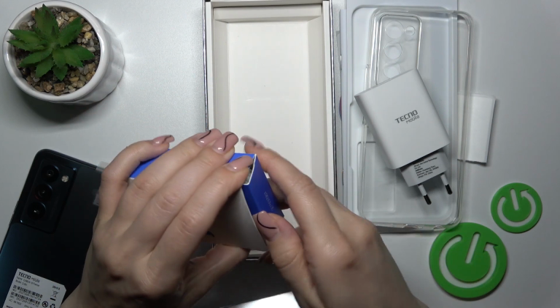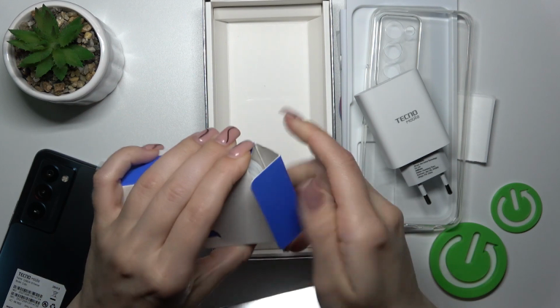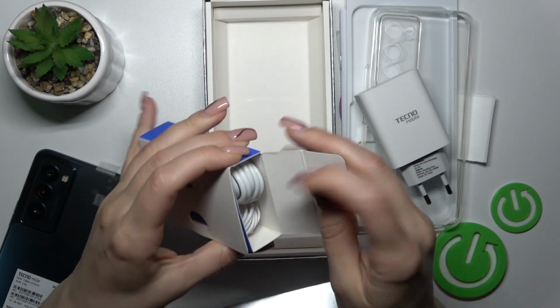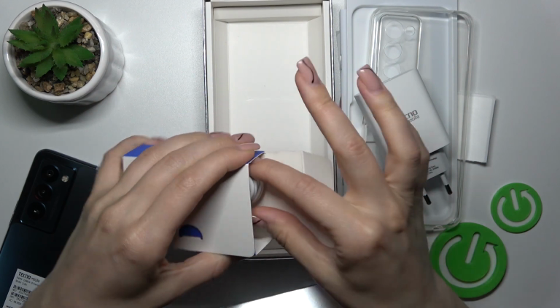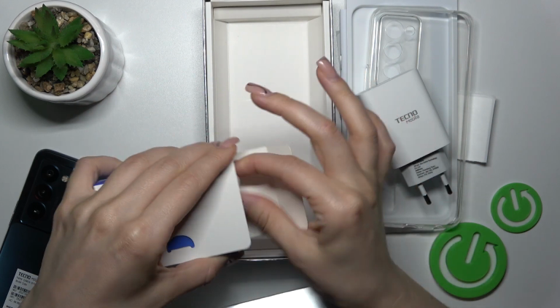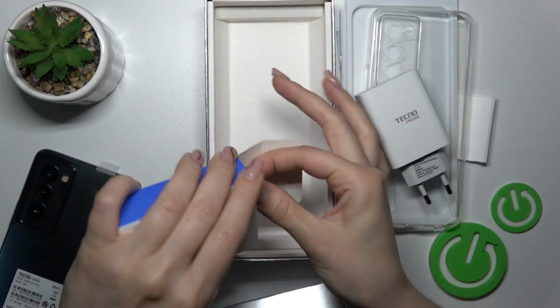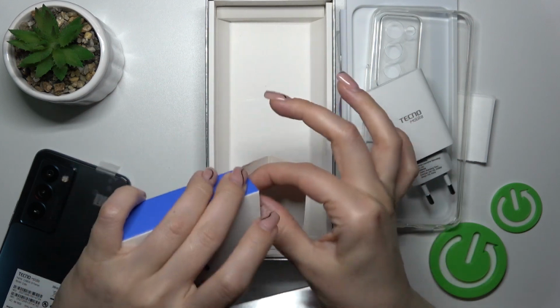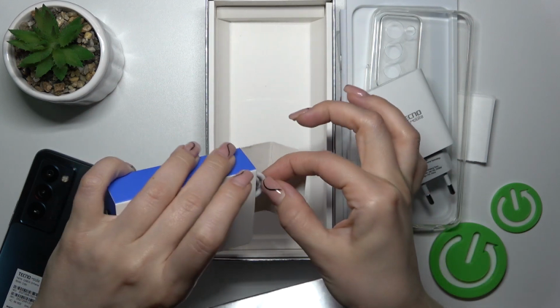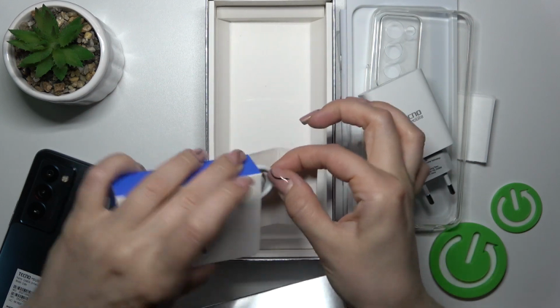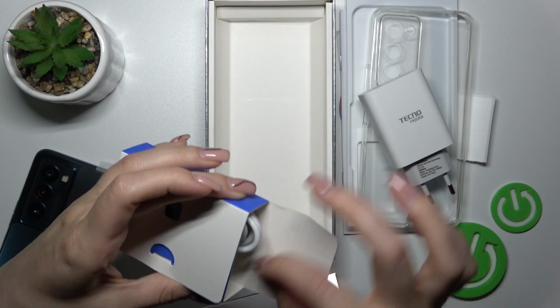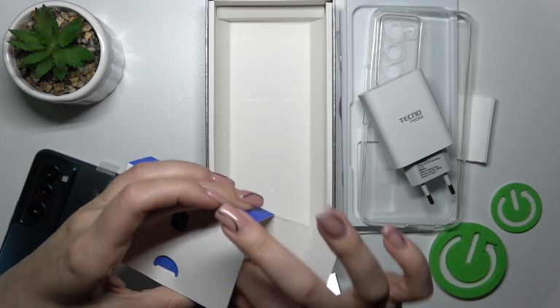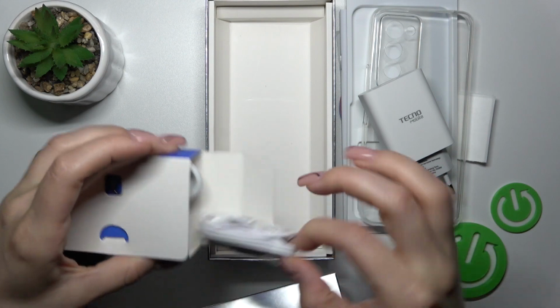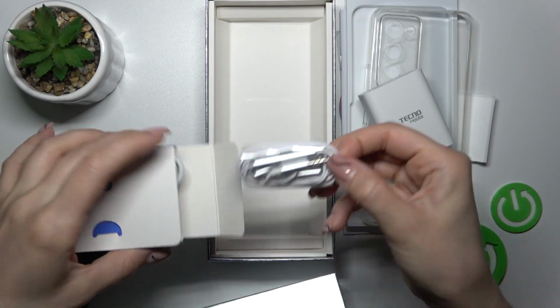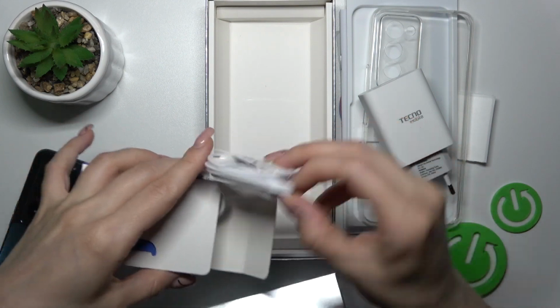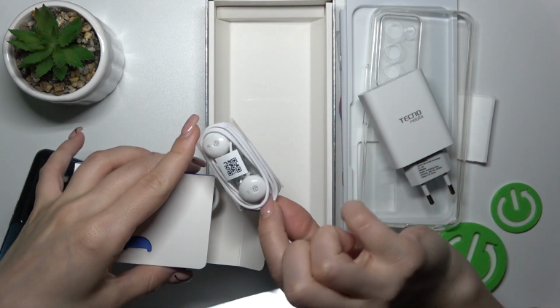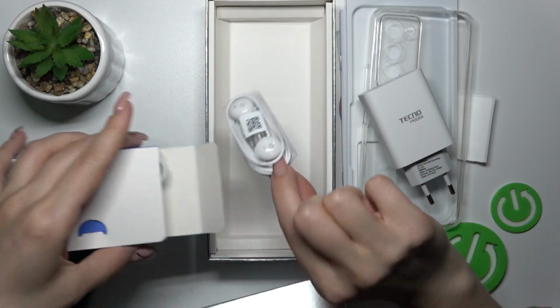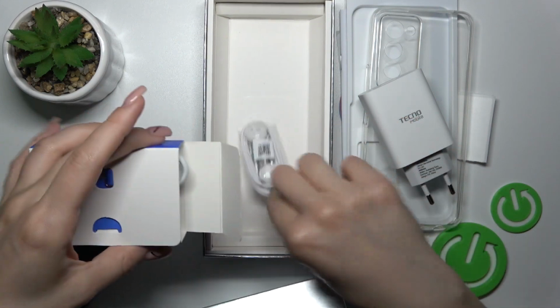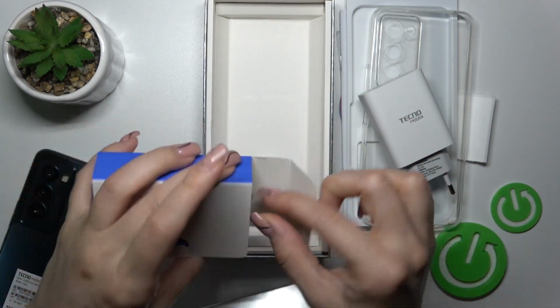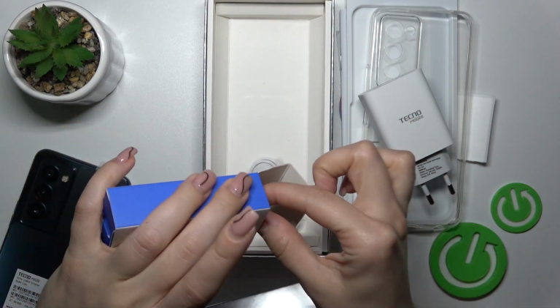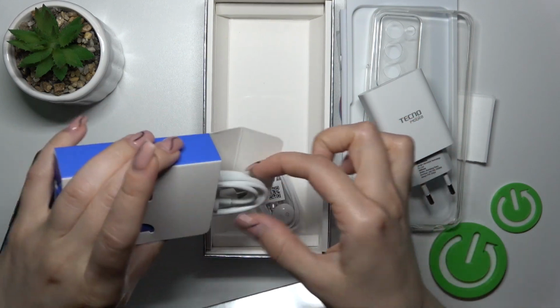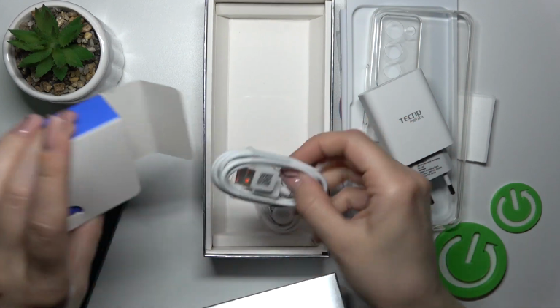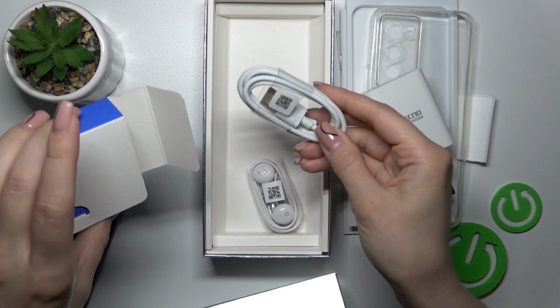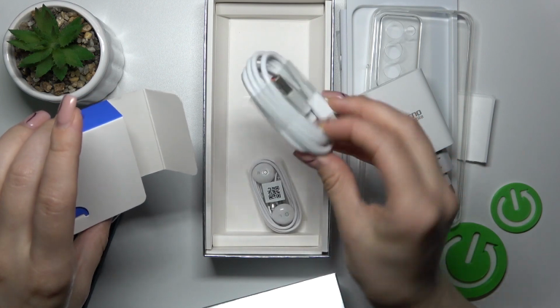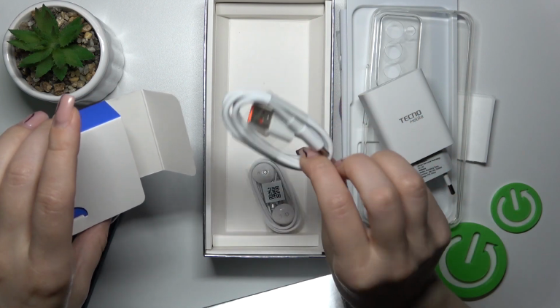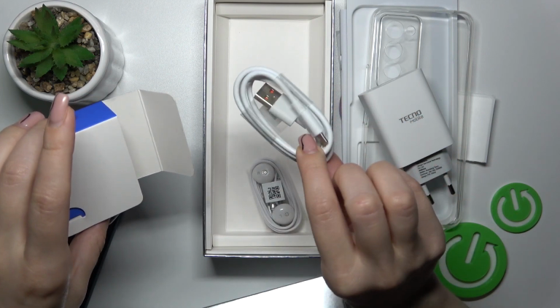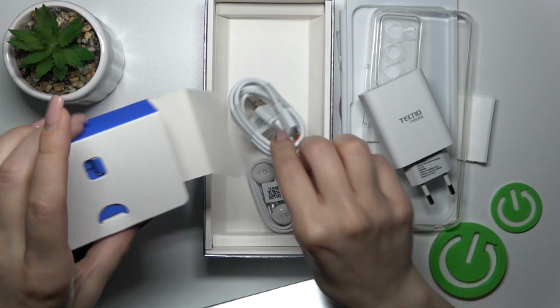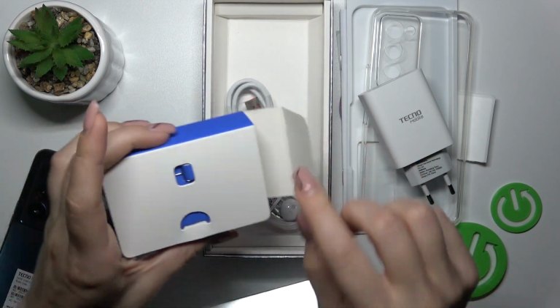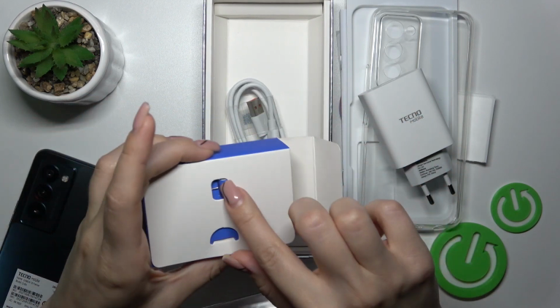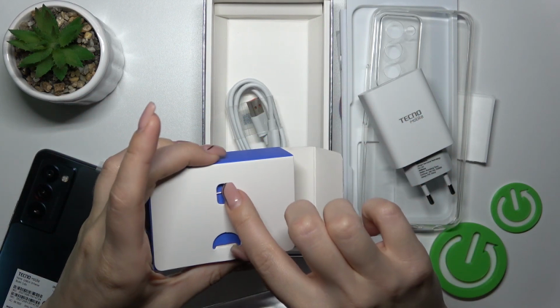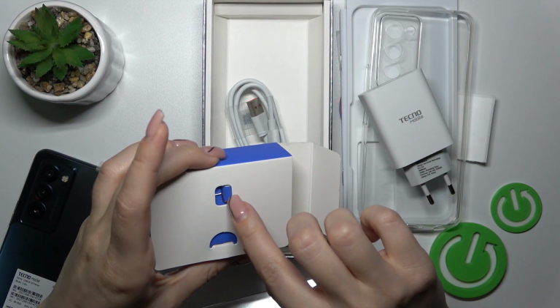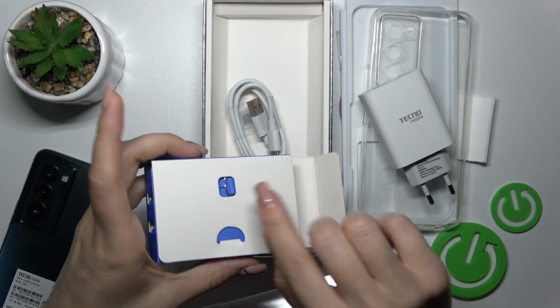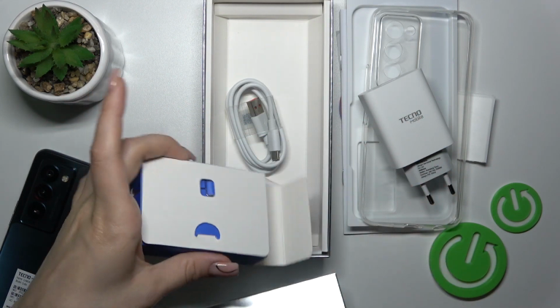So let's just open this box to check, and we could see here the headphones, the USB Type-C cable, and also the SIM eject tool.